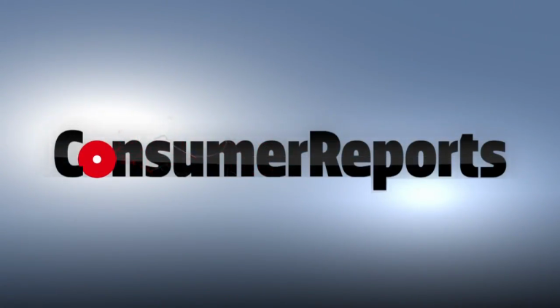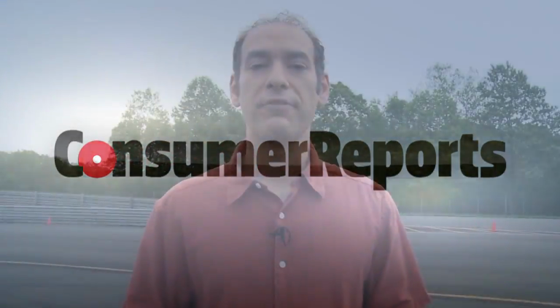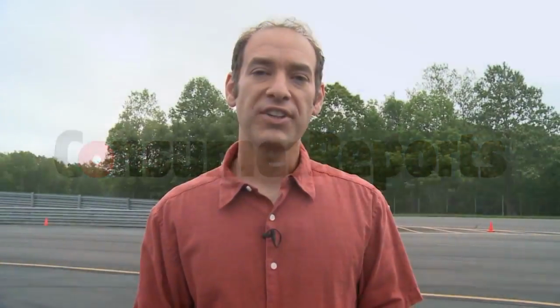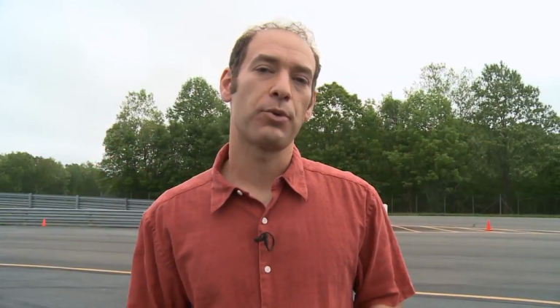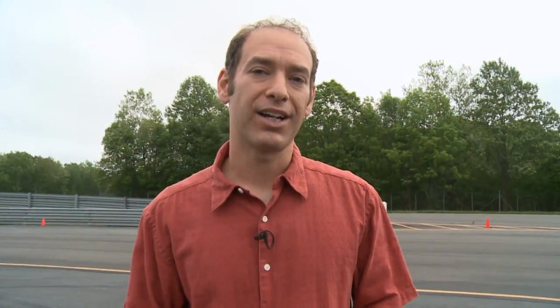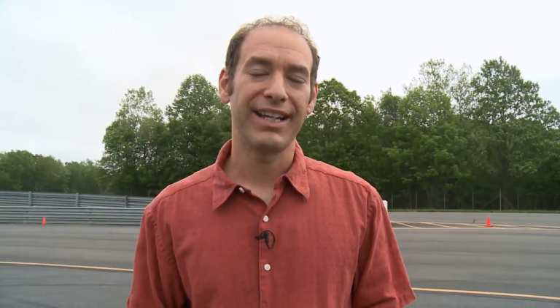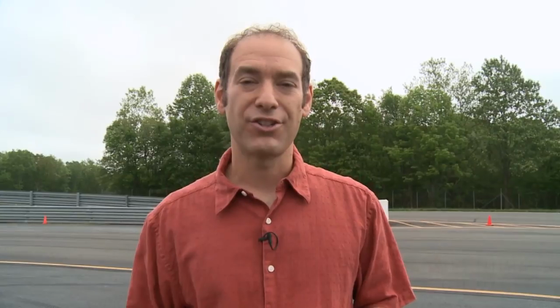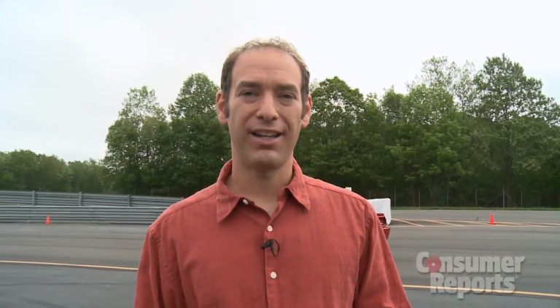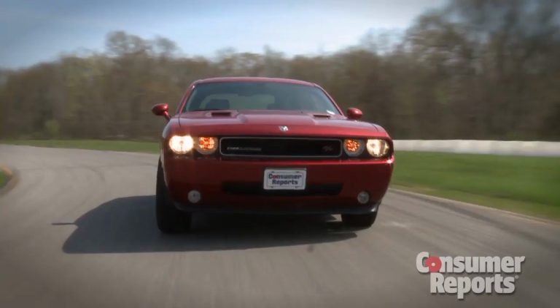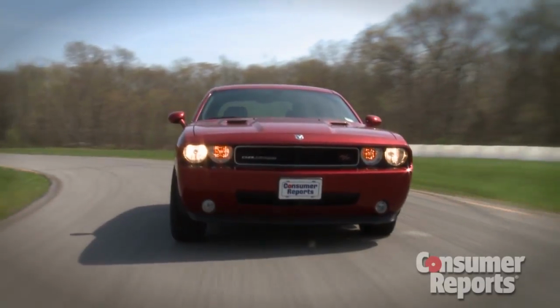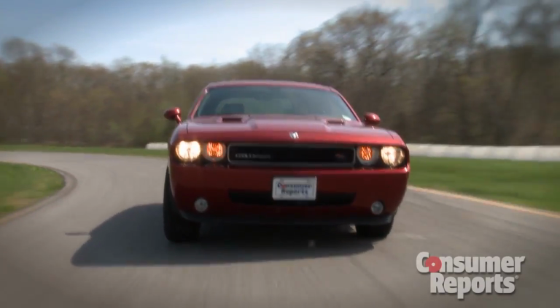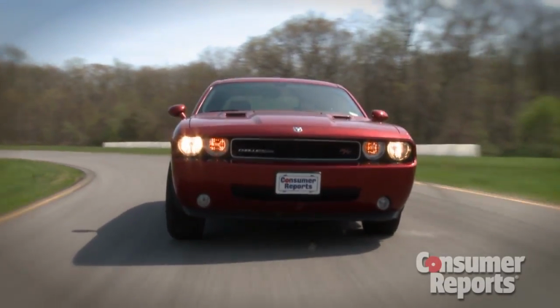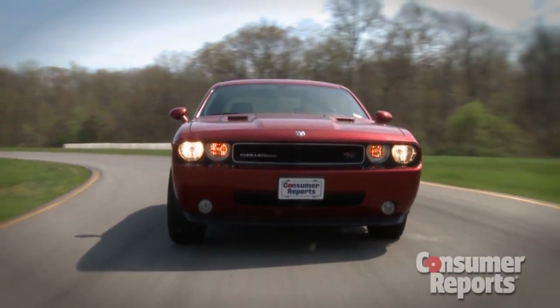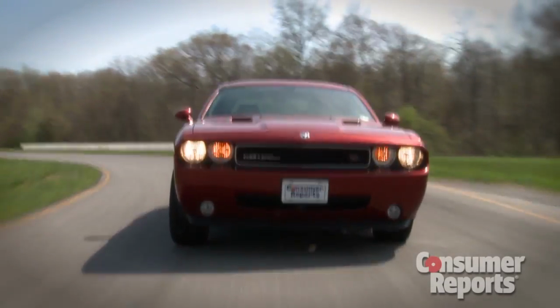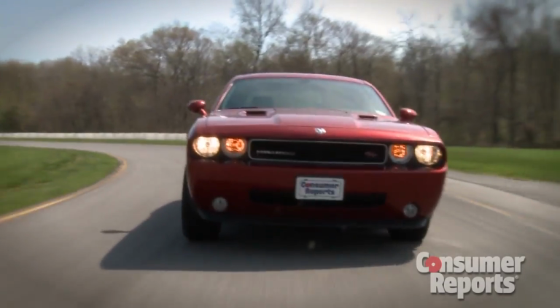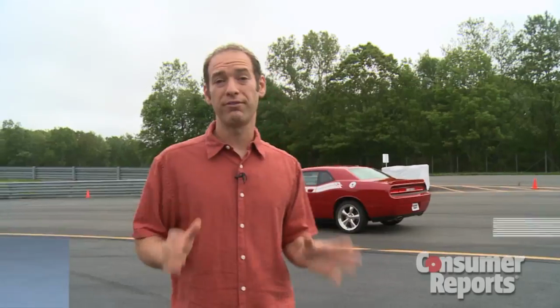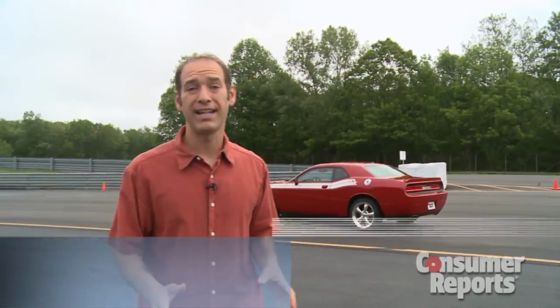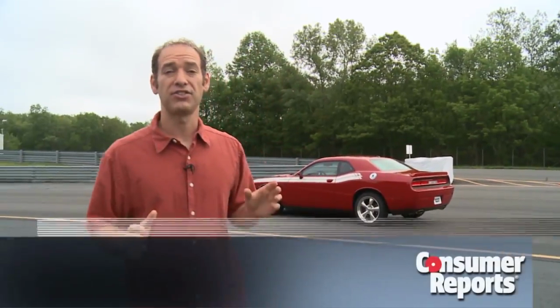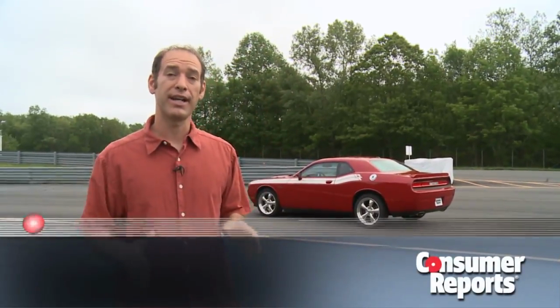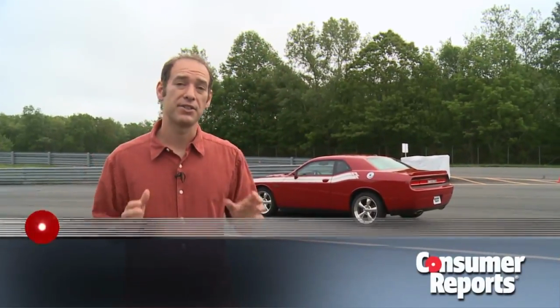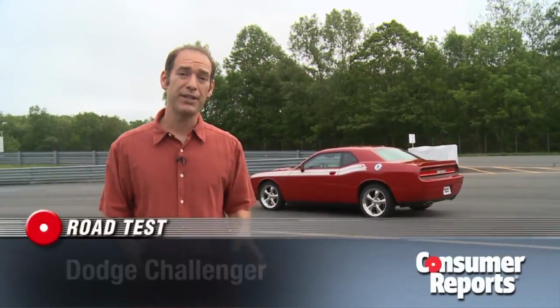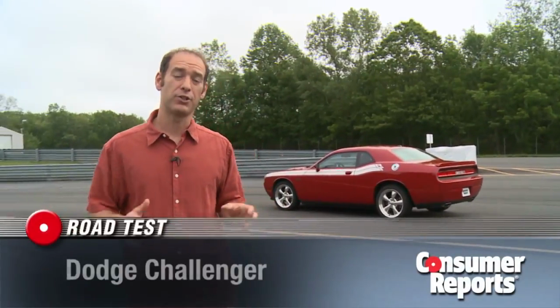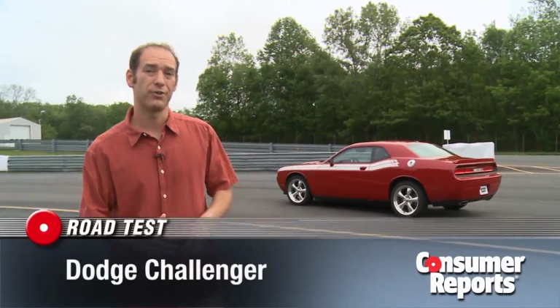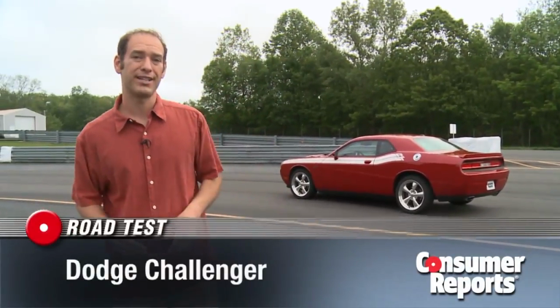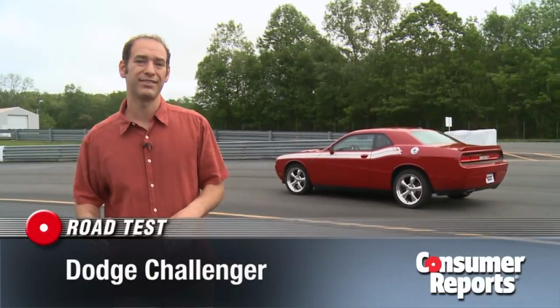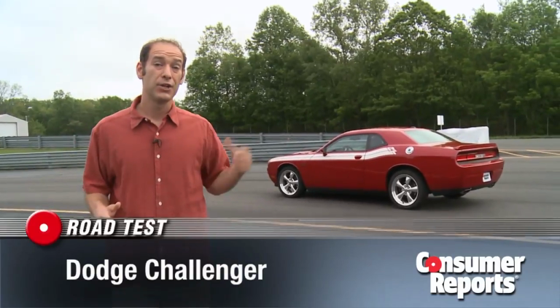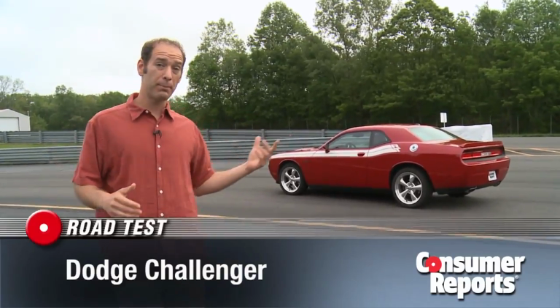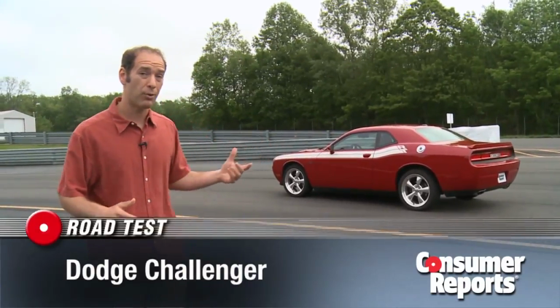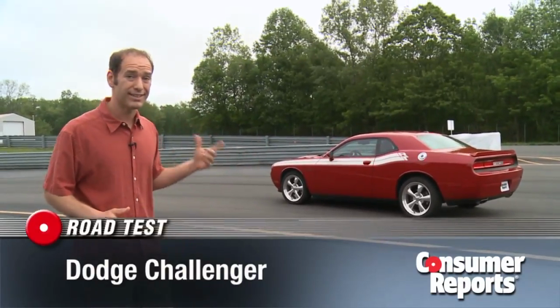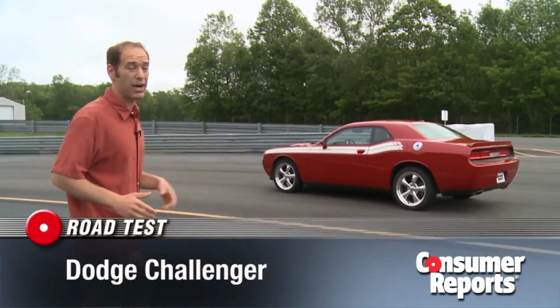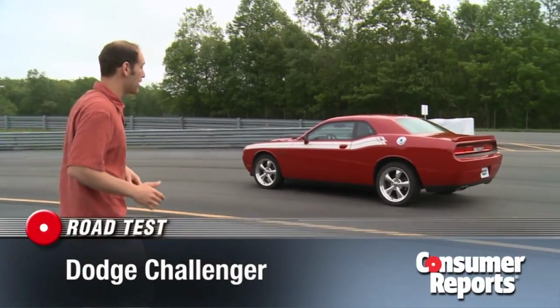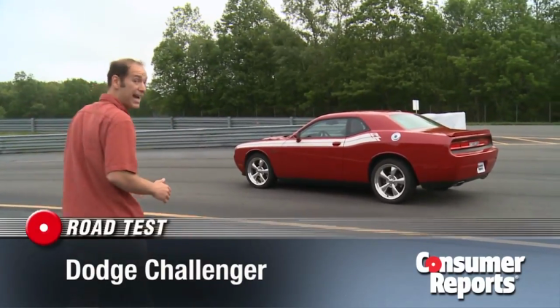When we first tested the reincarnated Dodge Challenger, we weren't too impressed by the handling. They revised the steering and the suspension to try to address this, so we bought one to see how it drives now.